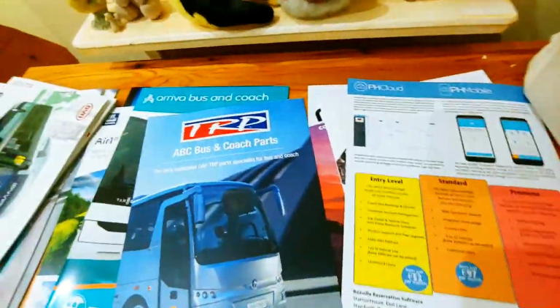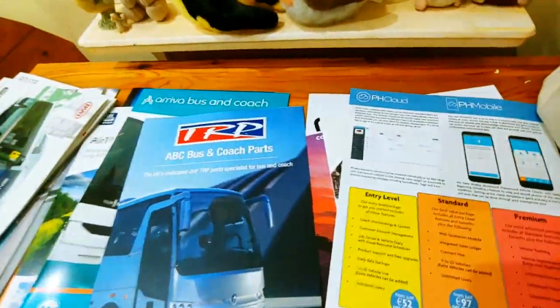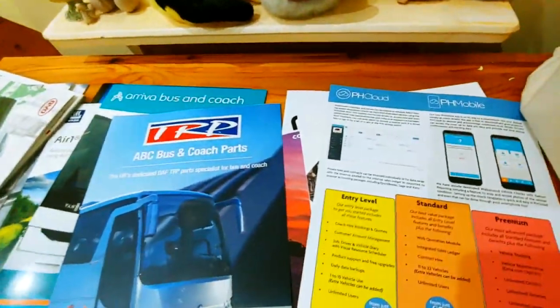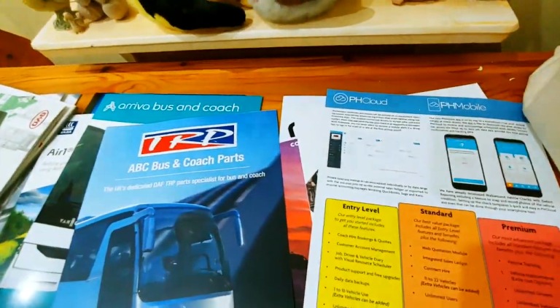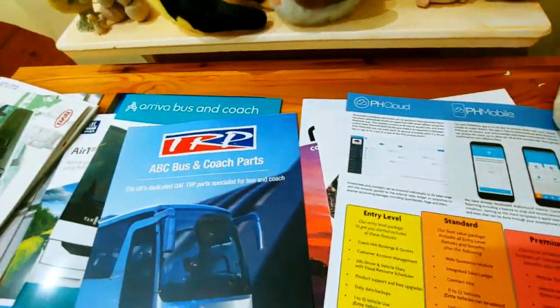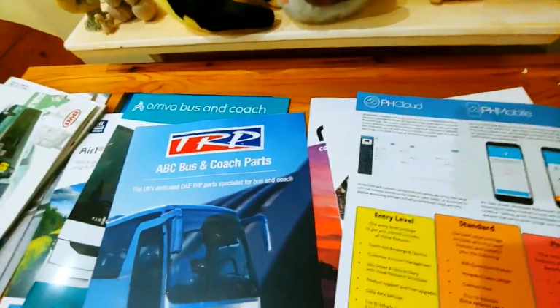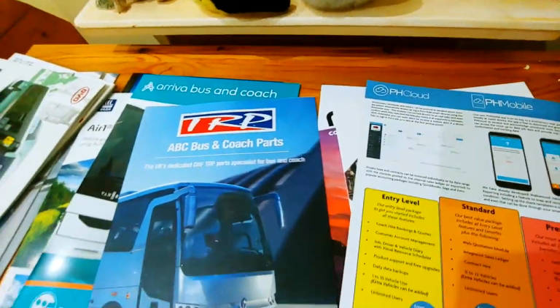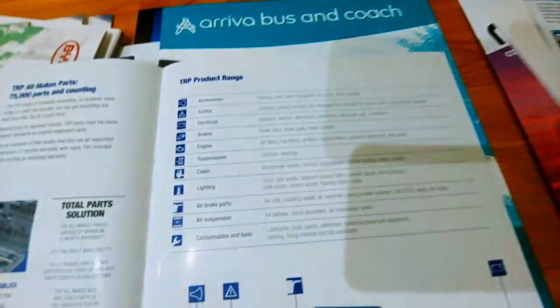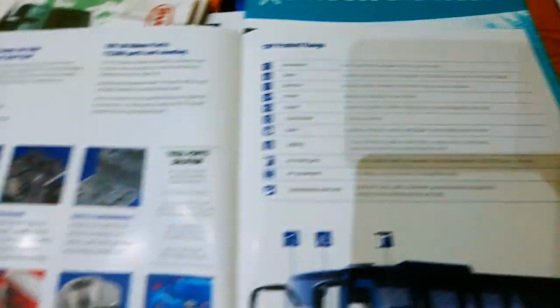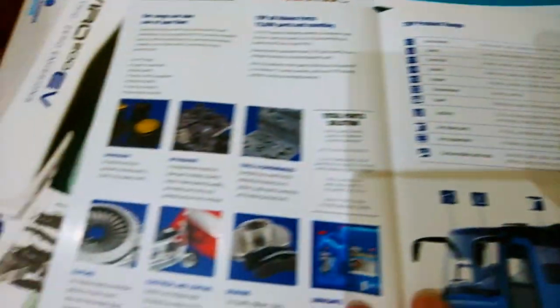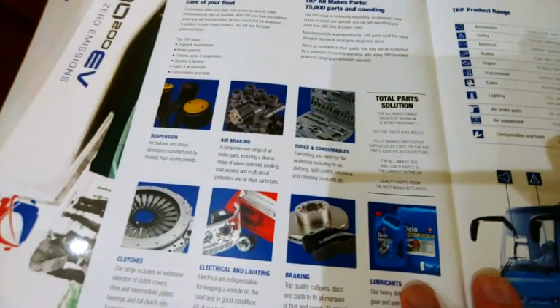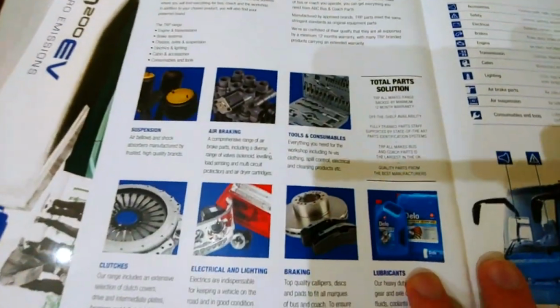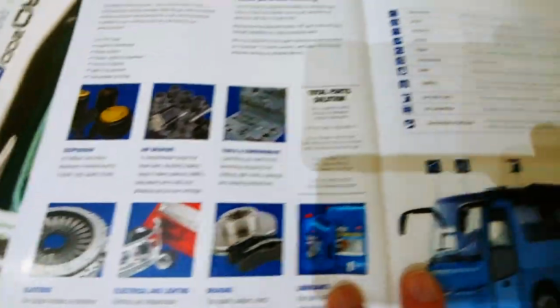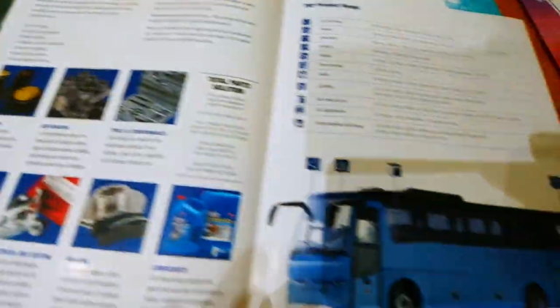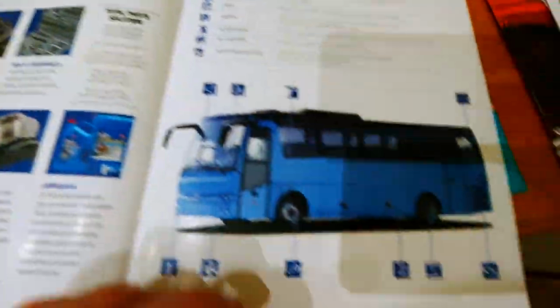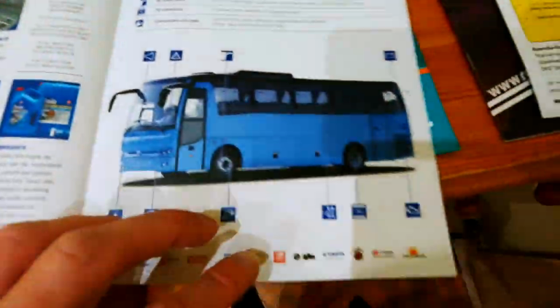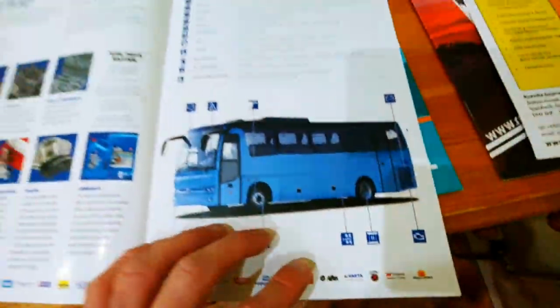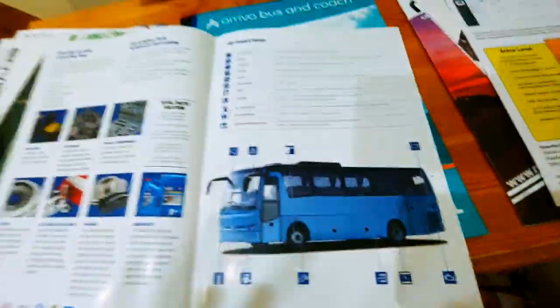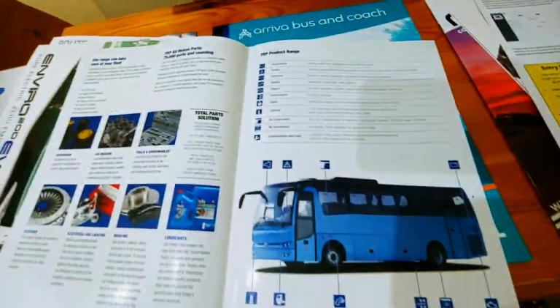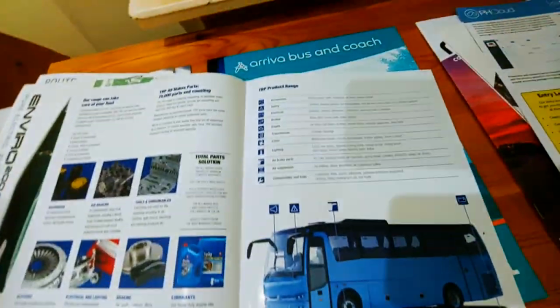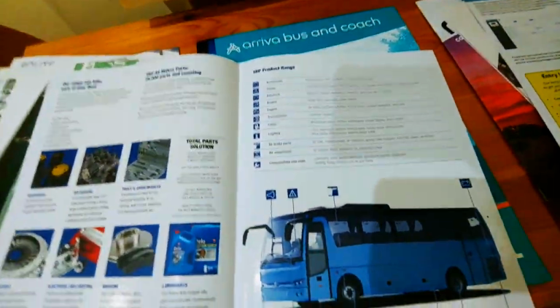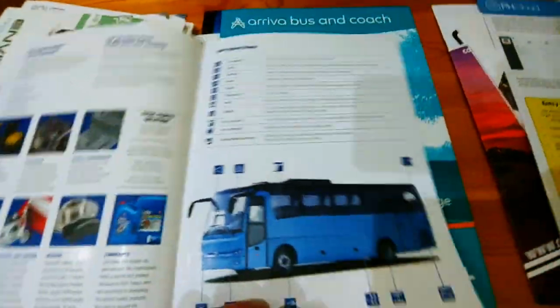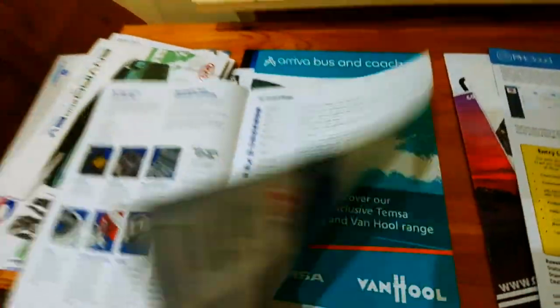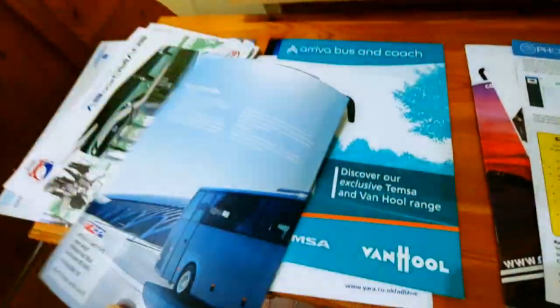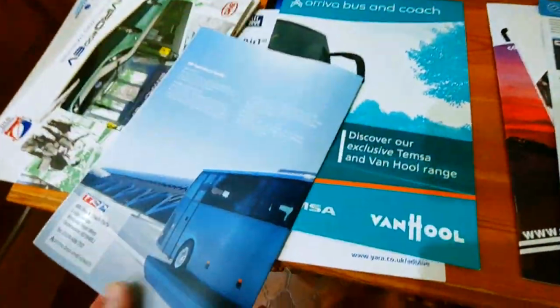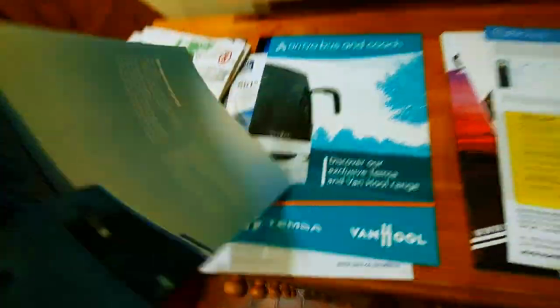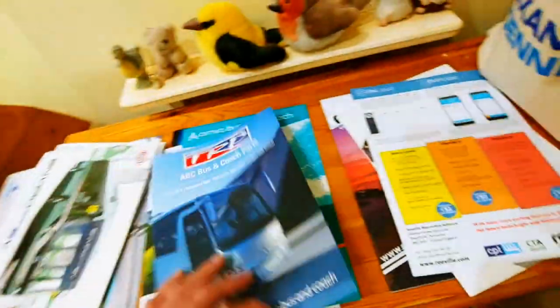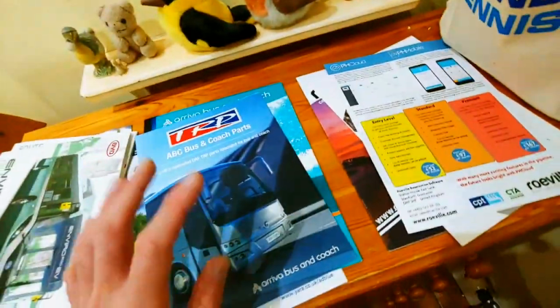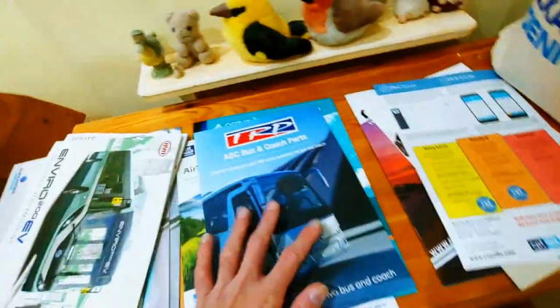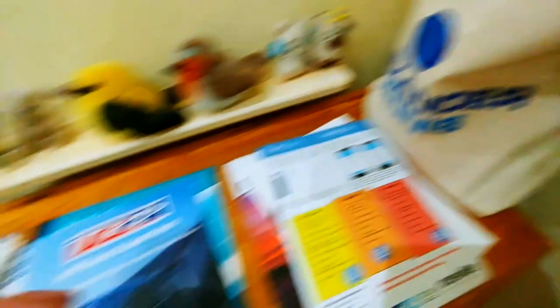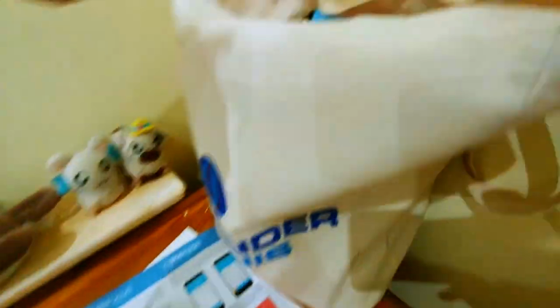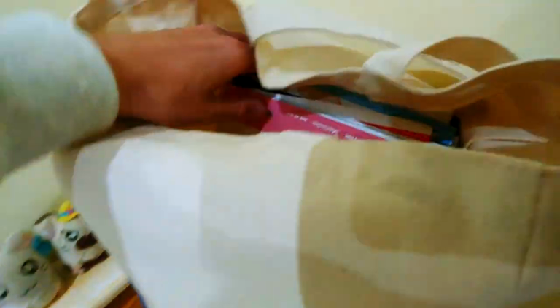ABC Bus and Coach Parts — they're selling parts. Don't know if they're good priced or not, they don't list any prices and I can't see much about it. So it goes in the medium pile.